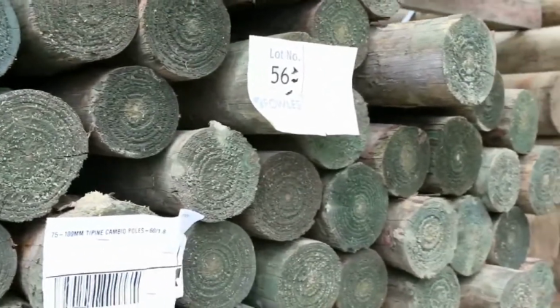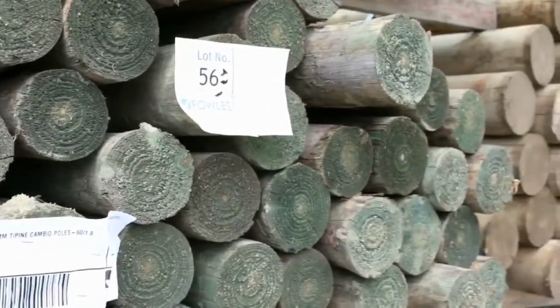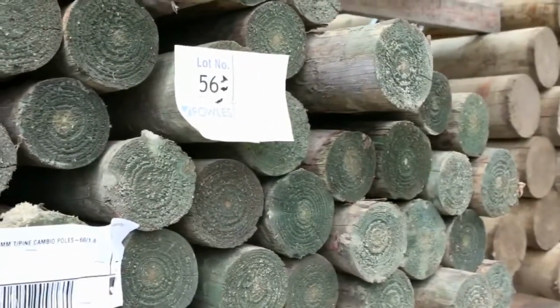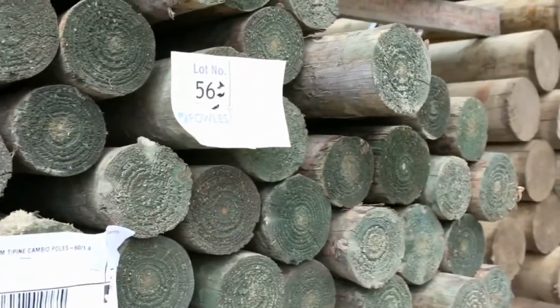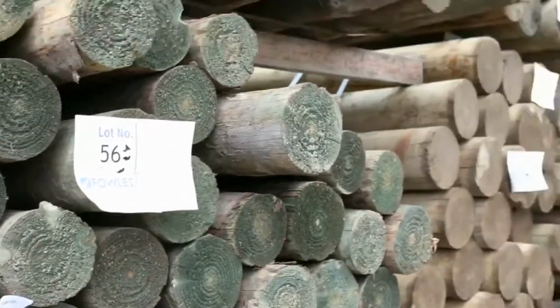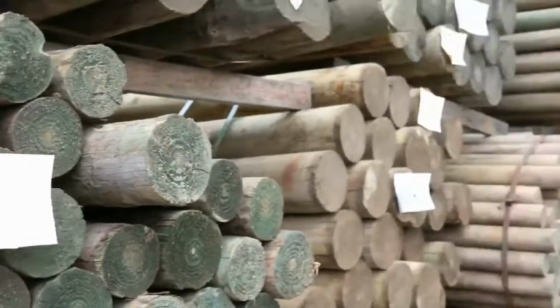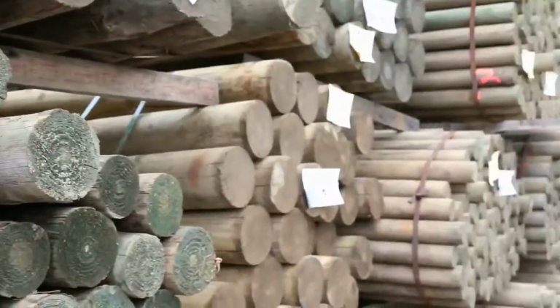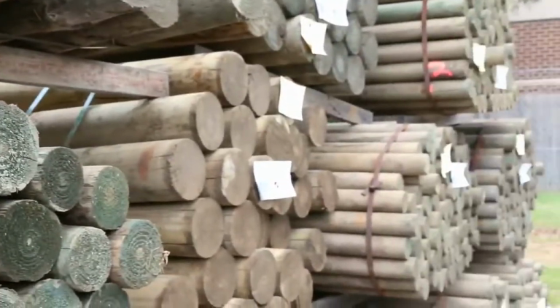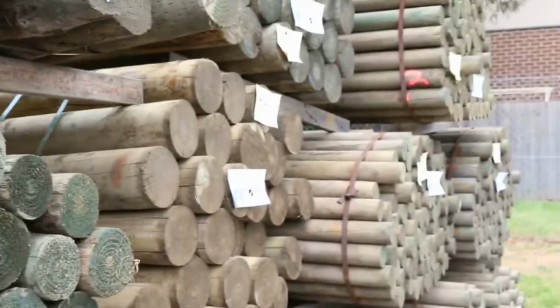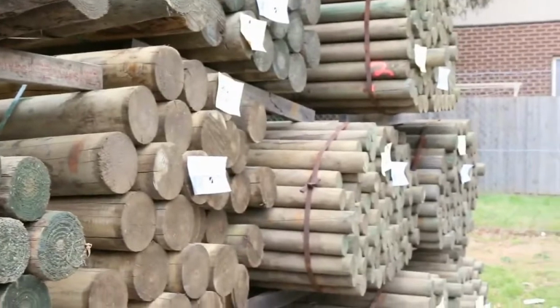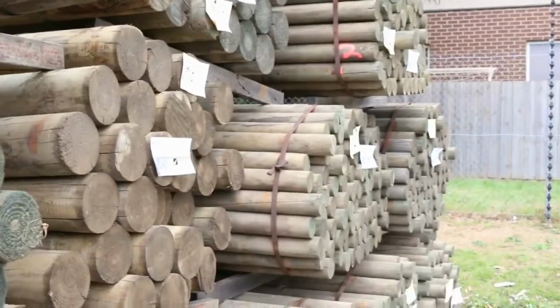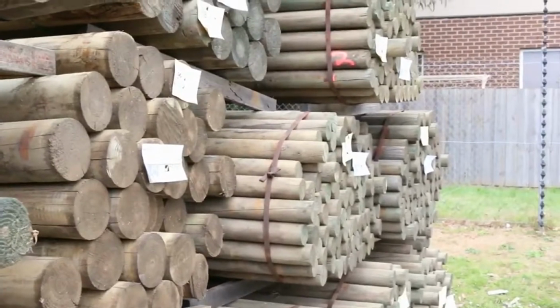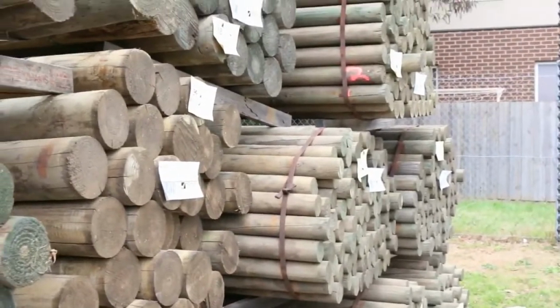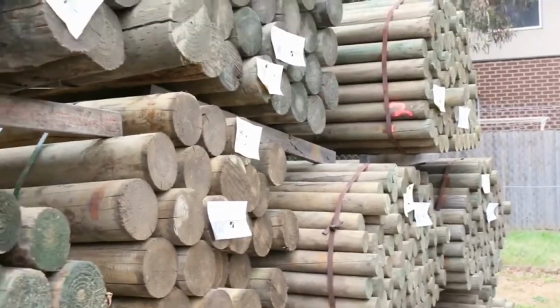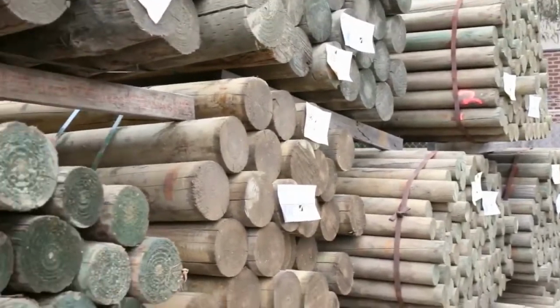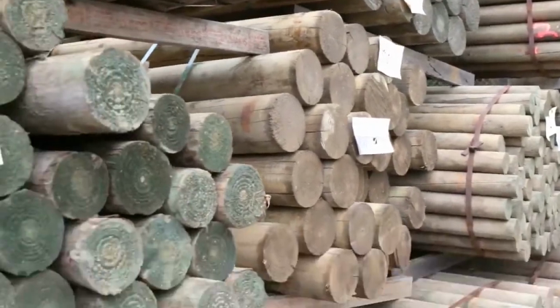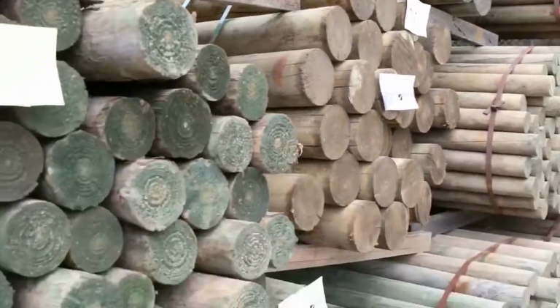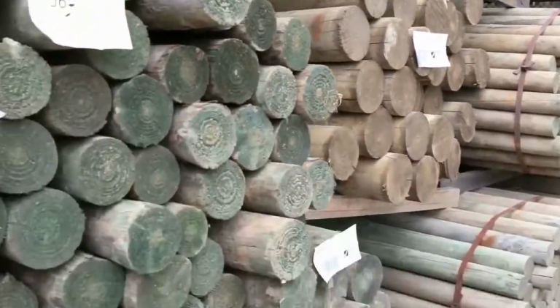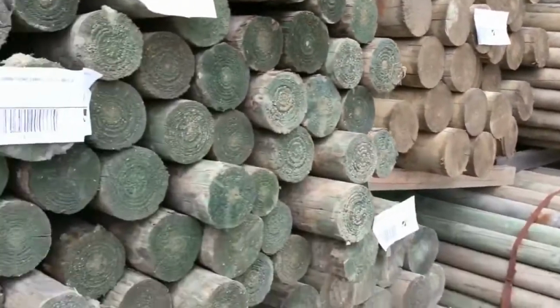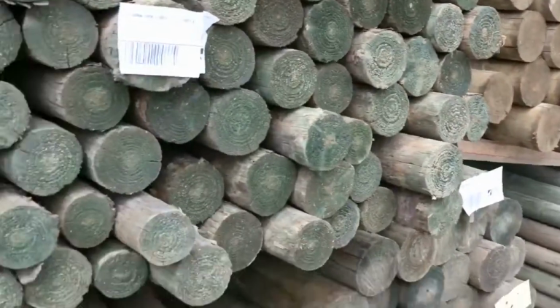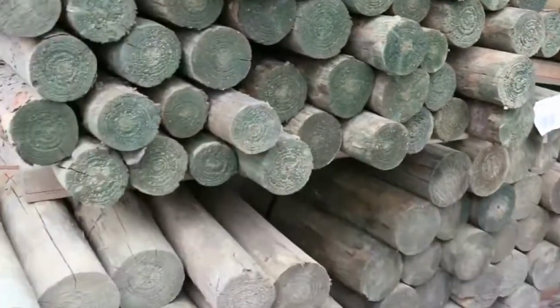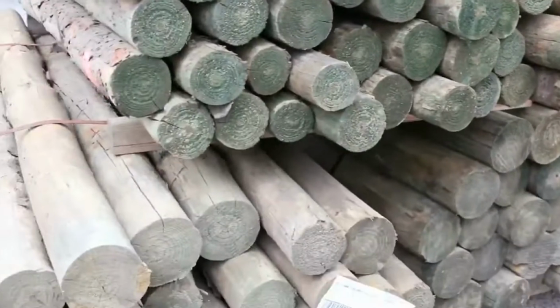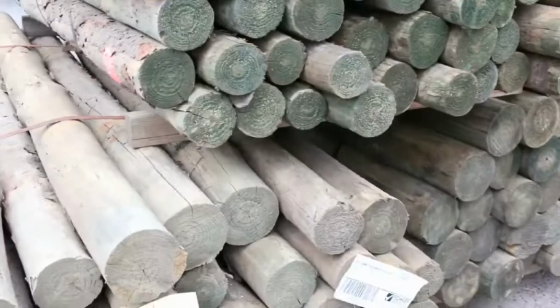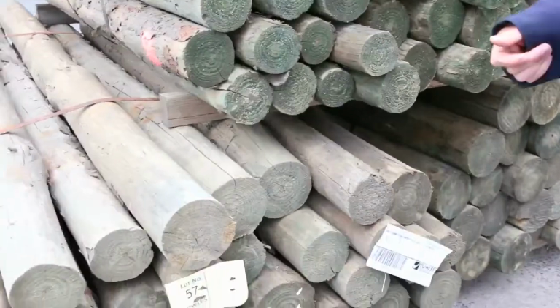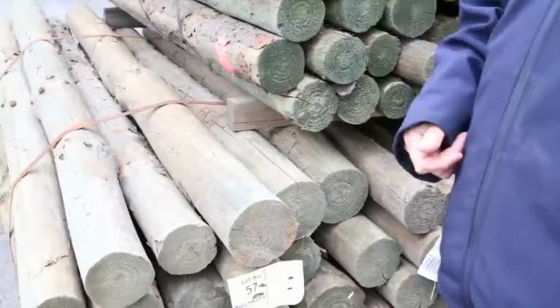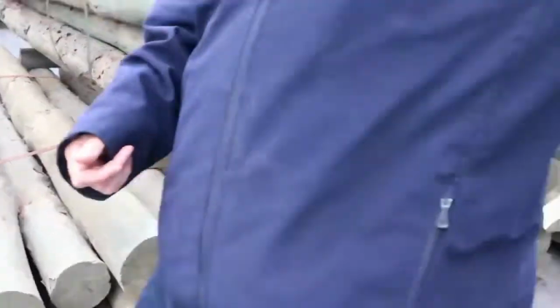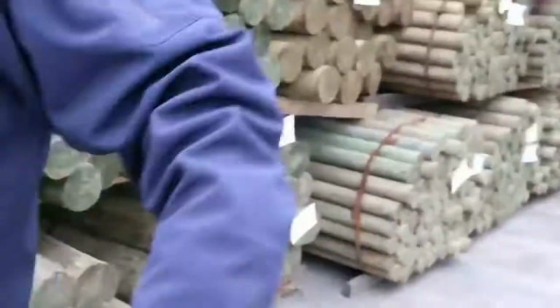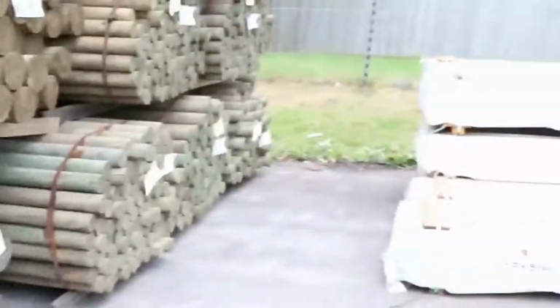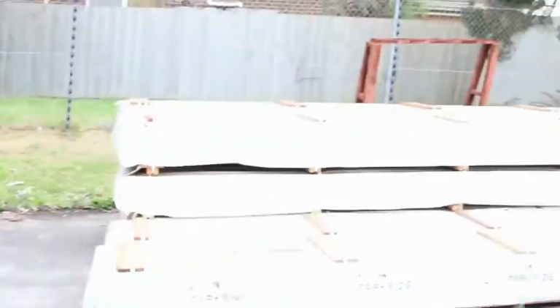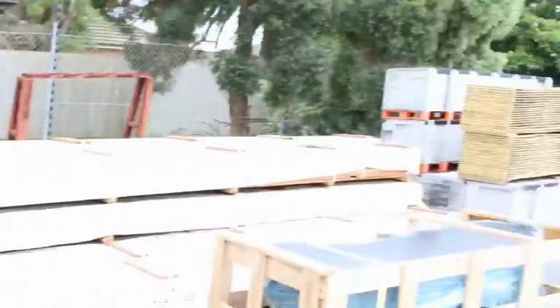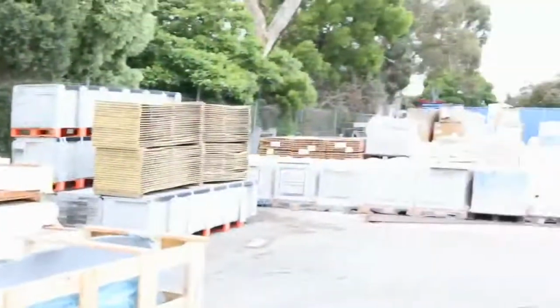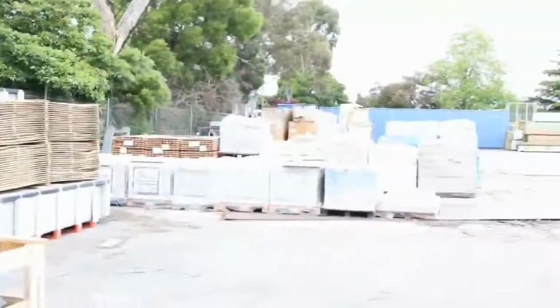Starting in the yard now, we've got heaps and heaps of poles this week — a nice big semi load, a variety of different sizes and lengths, some really nice ones there. We've got heaps of tiles over the other side as well, plenty of those to choose from.